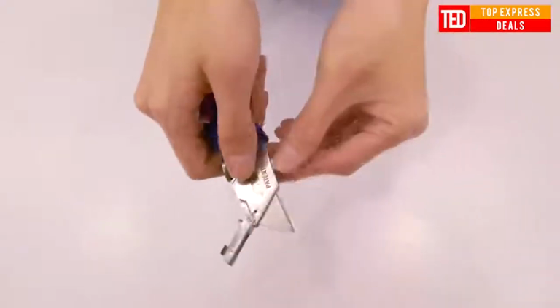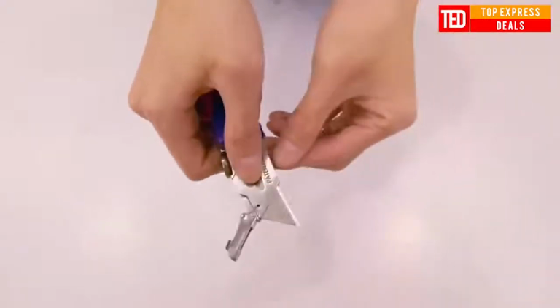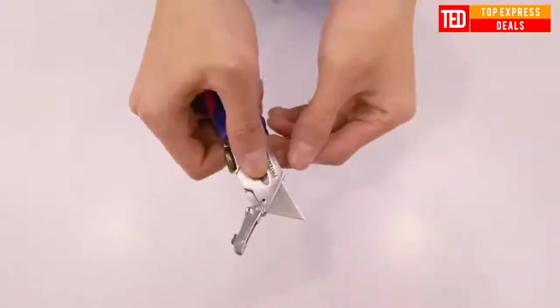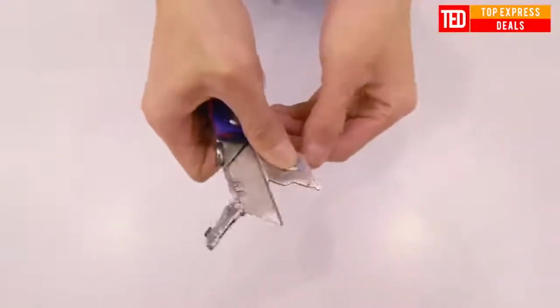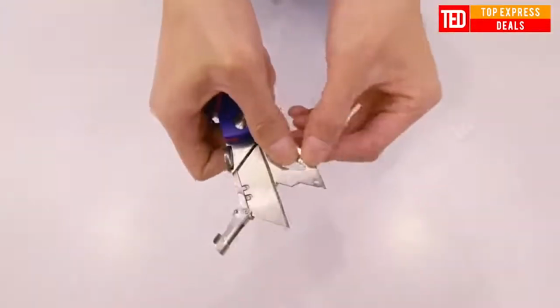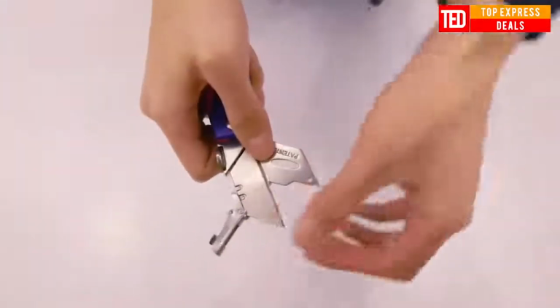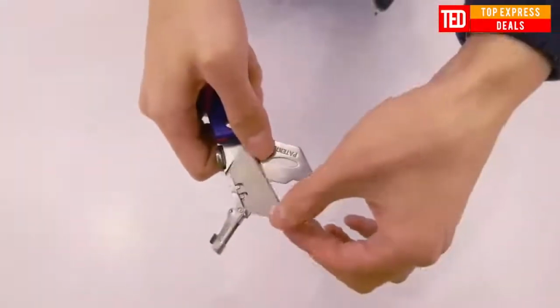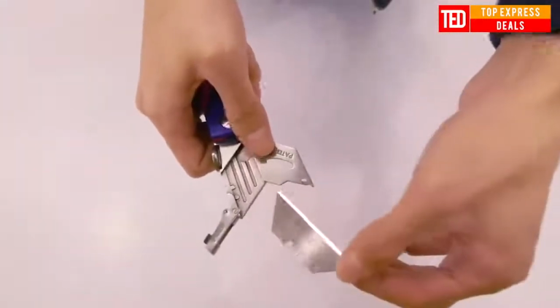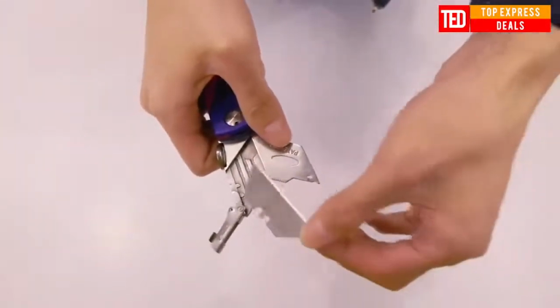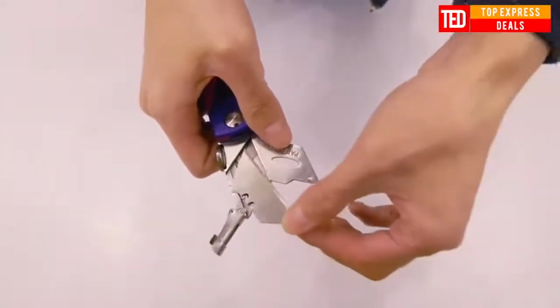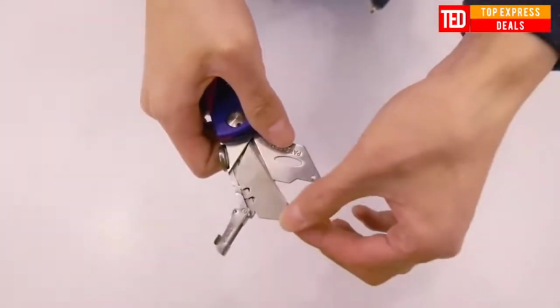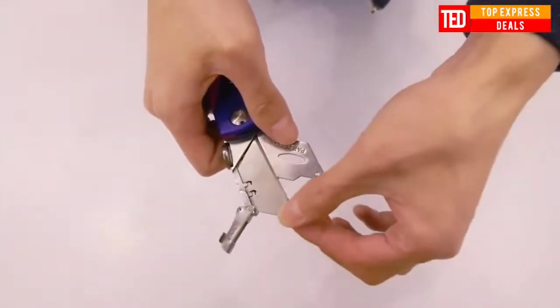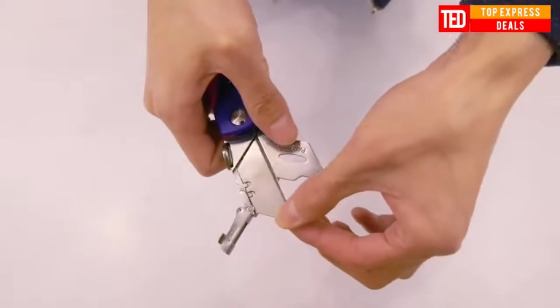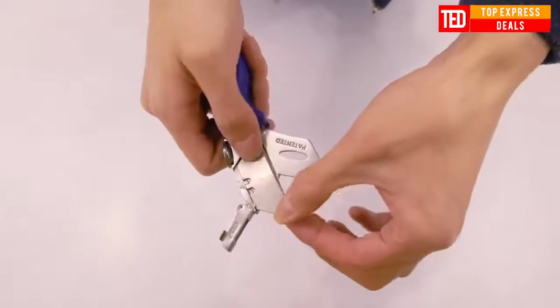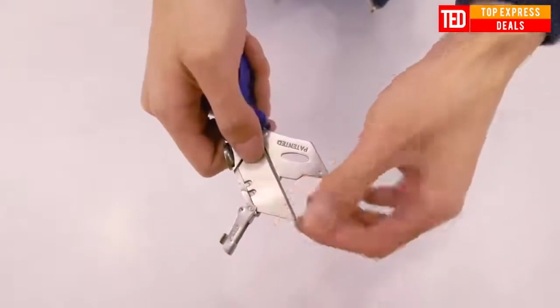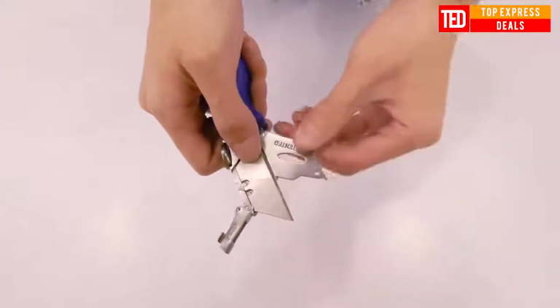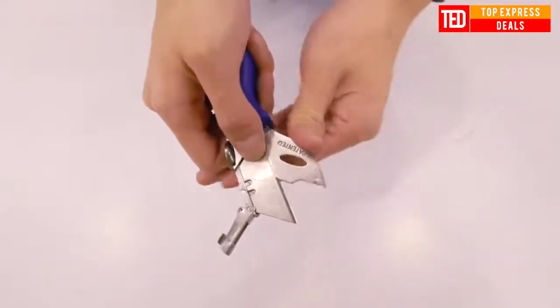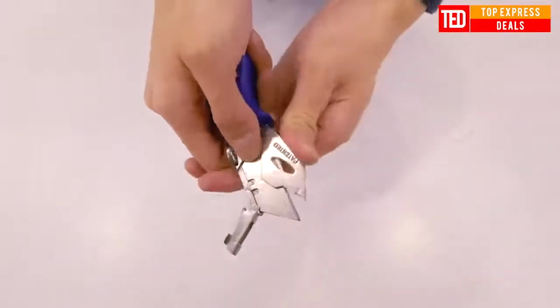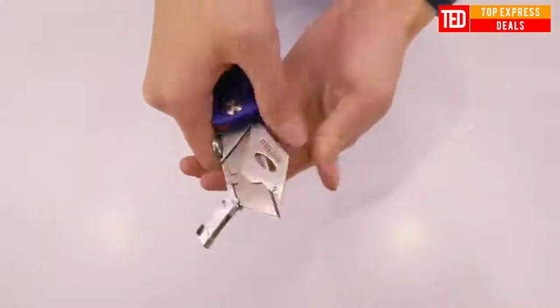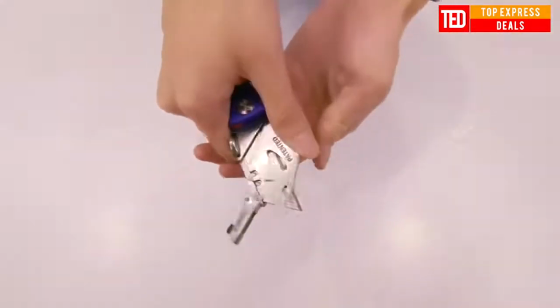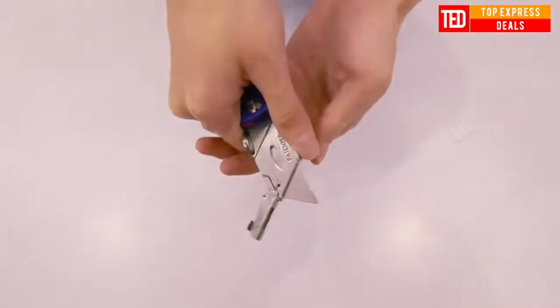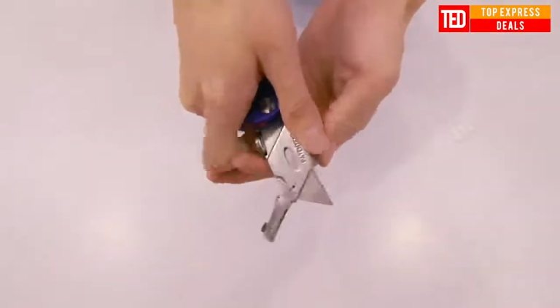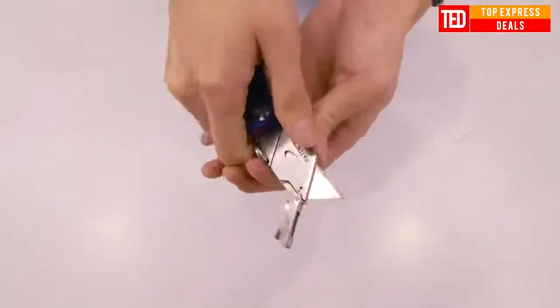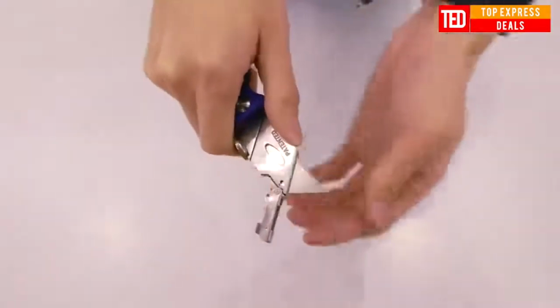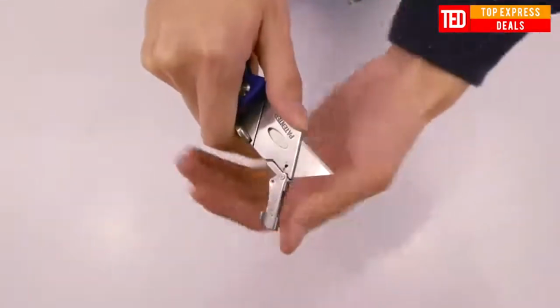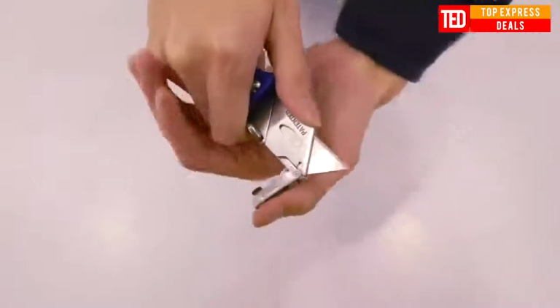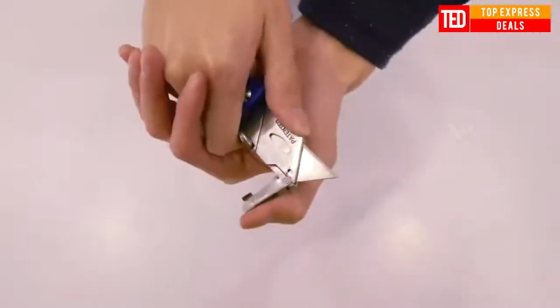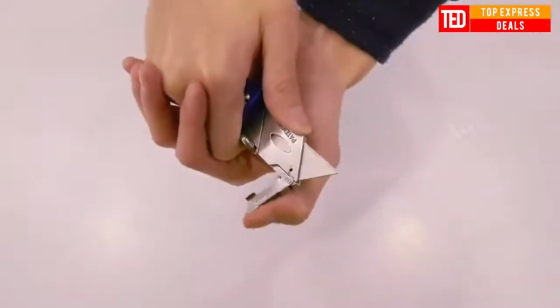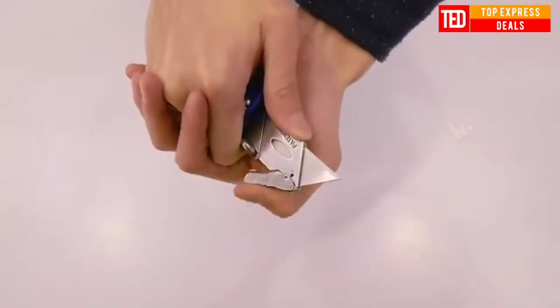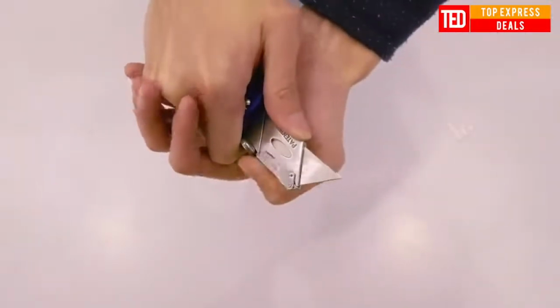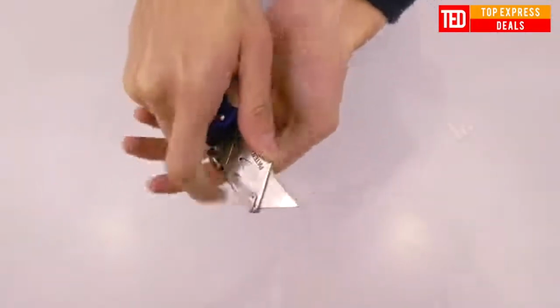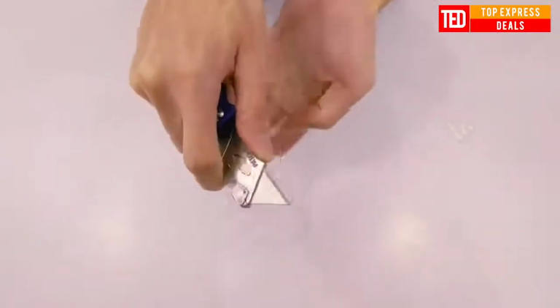Folding electrician utility knife. Quick change mechanism with lock-back blade. Blade storage in handle with 5 extra blades included. Lightweight ABS handle with blade storage and stainless steel belt clip.